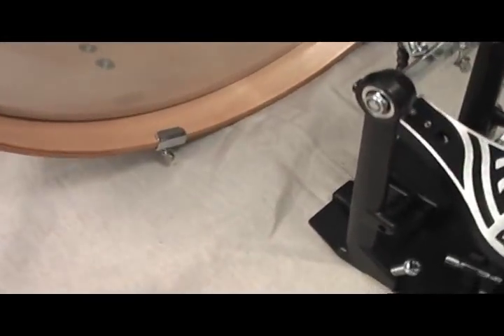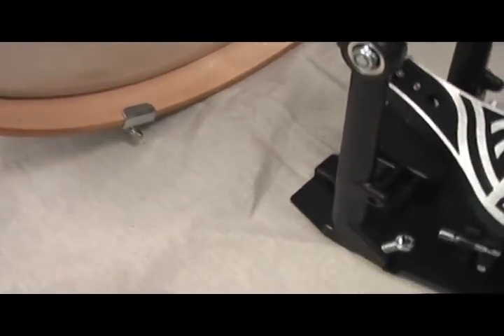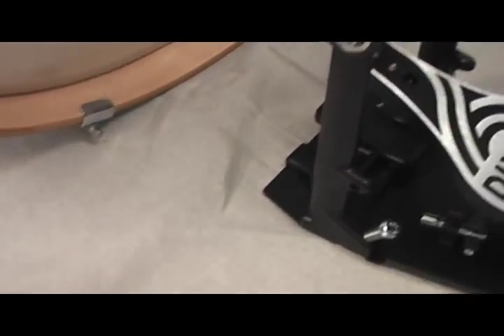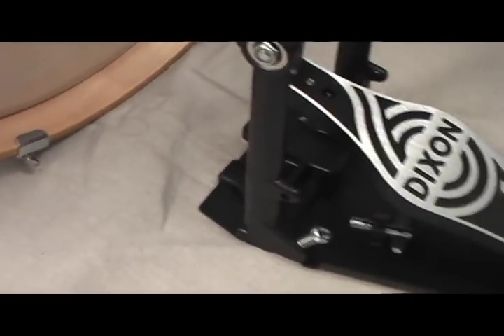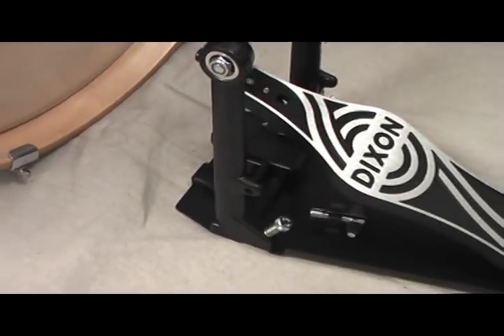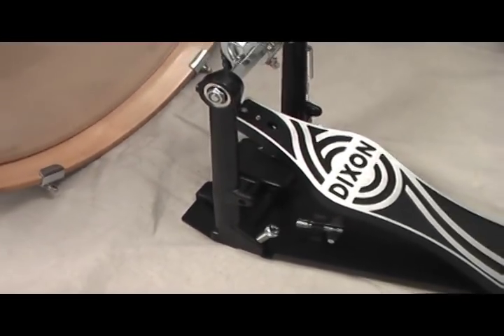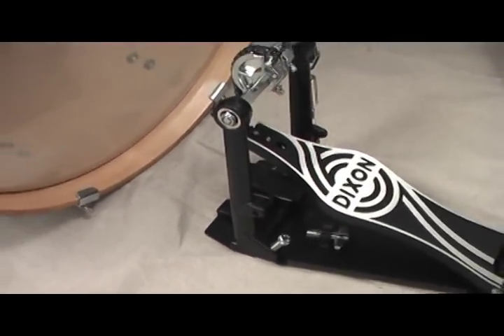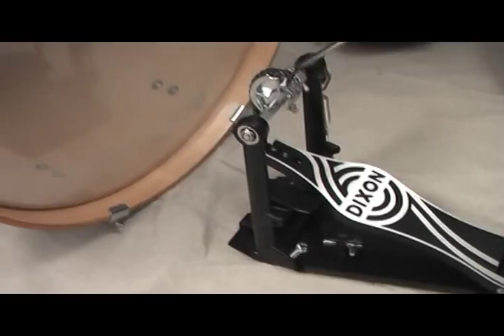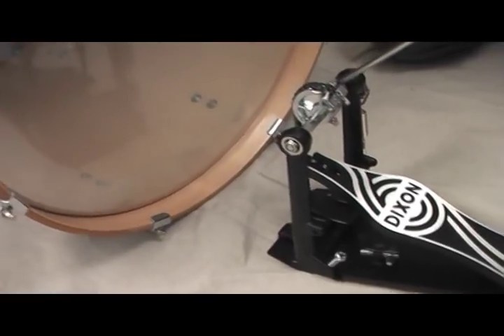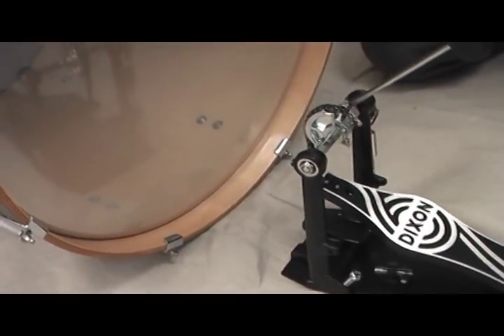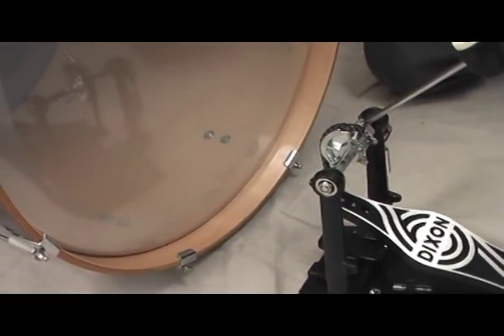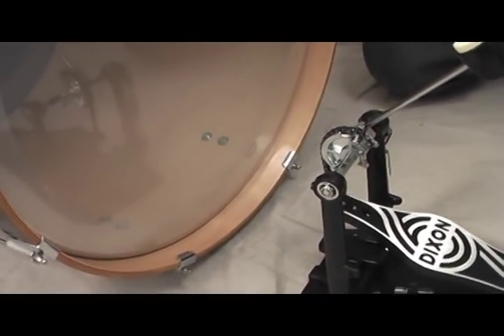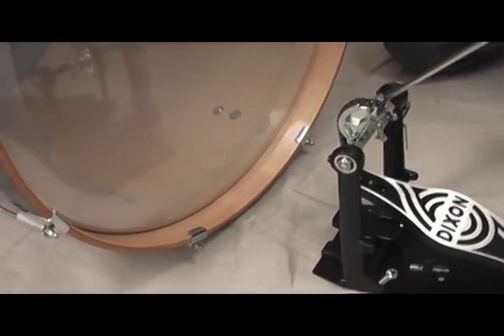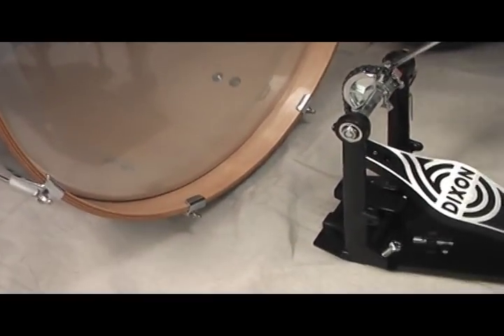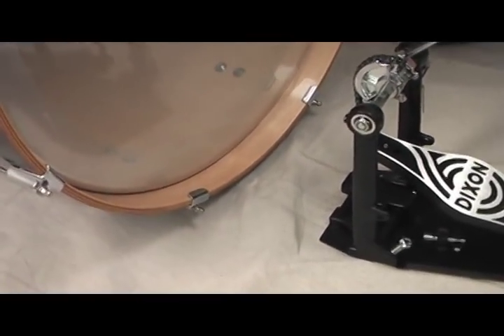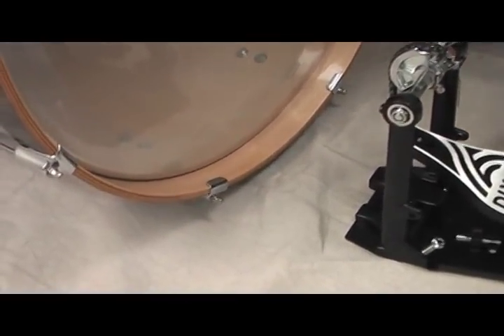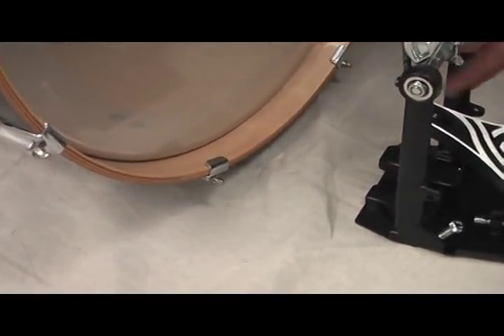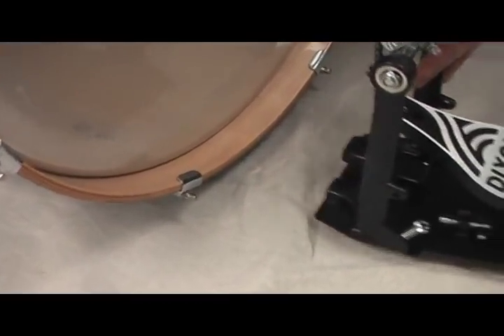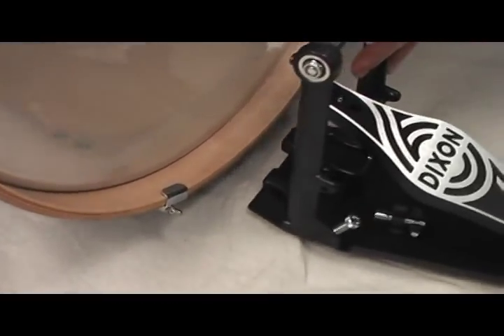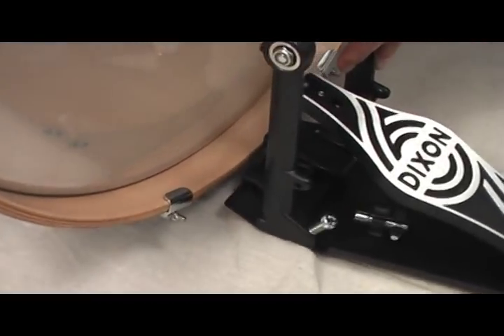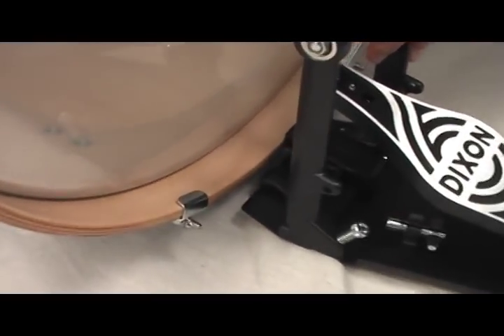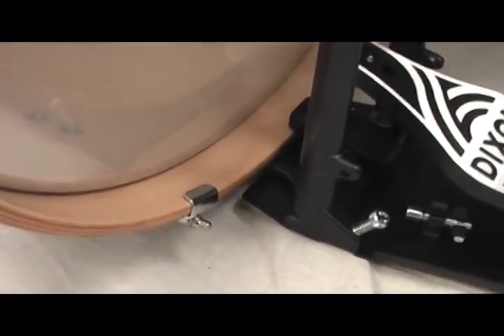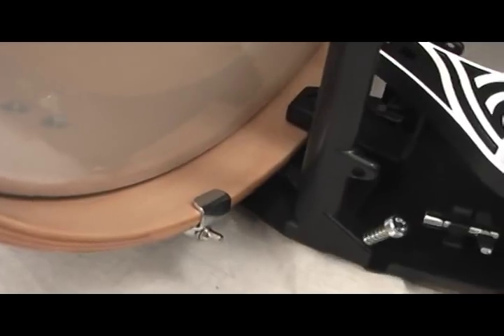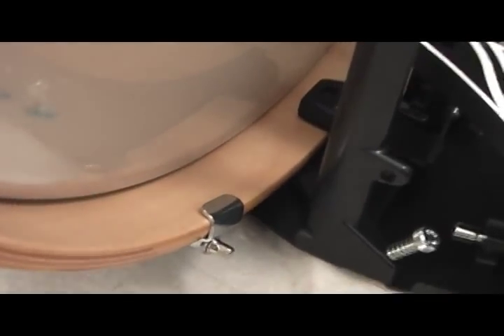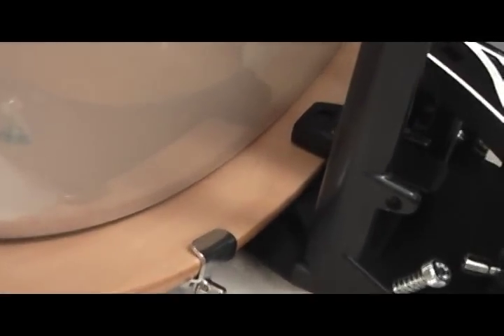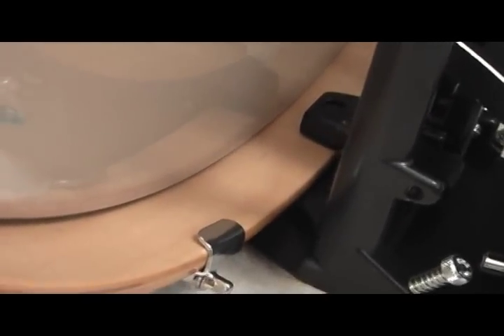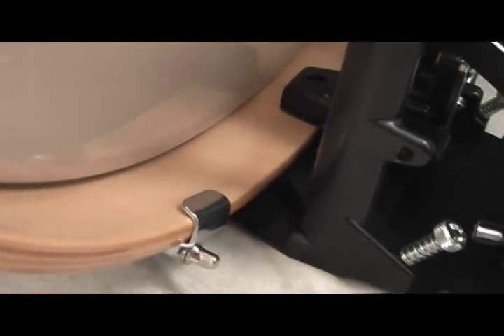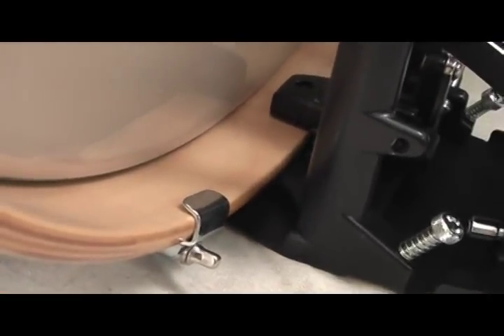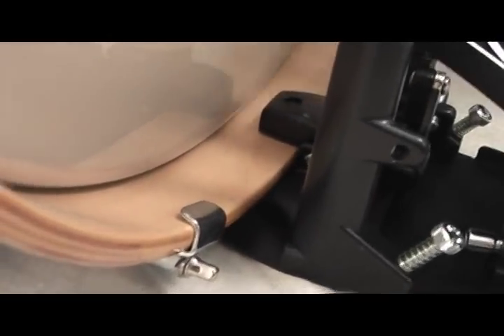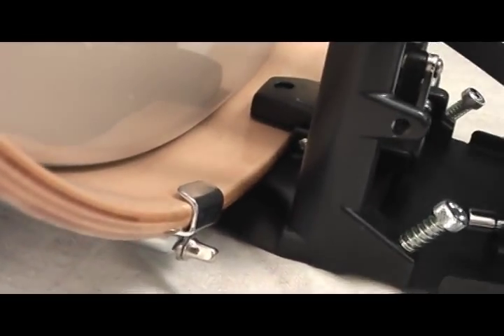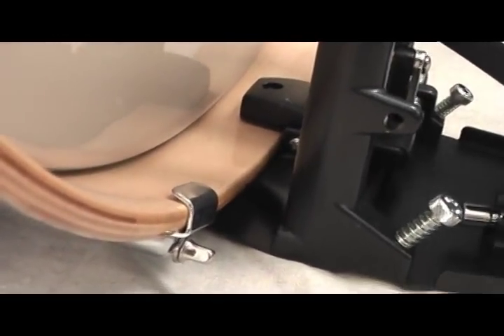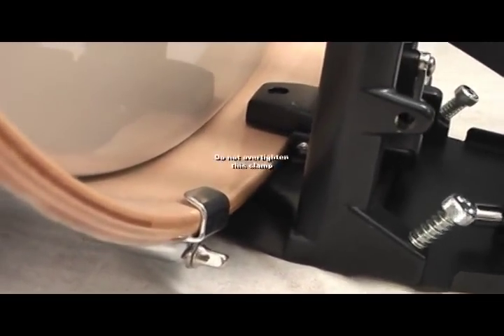Lay the pedal down on the floor right in front of the bass drum as shown. Now raise the back of the bass drum just slightly — just high enough for enough clearance where you can slip the pedal on — and then clamp.